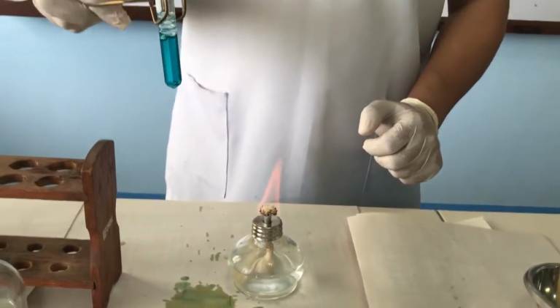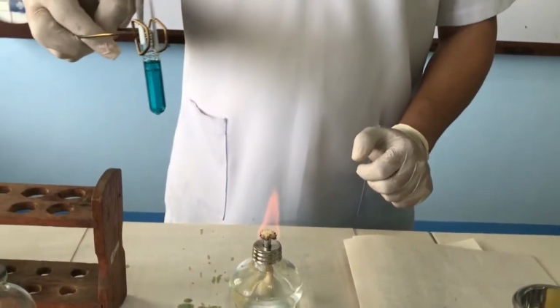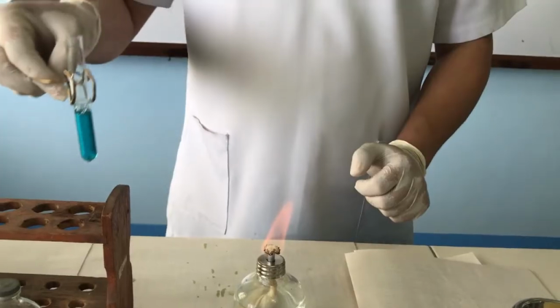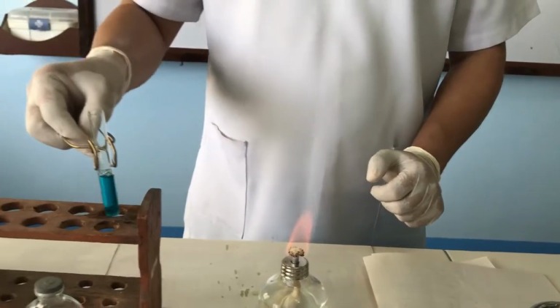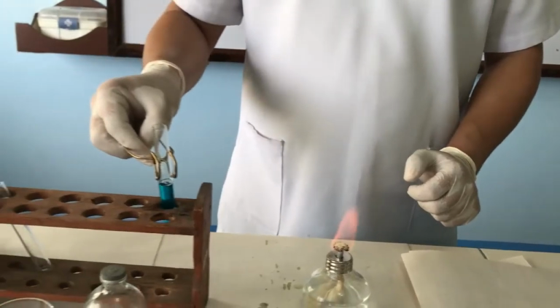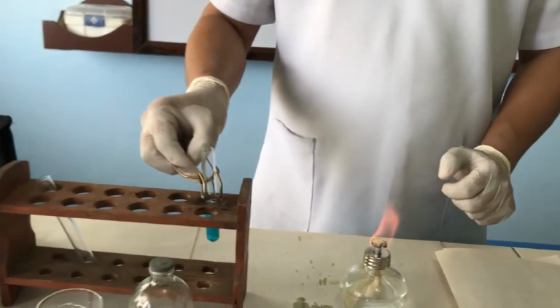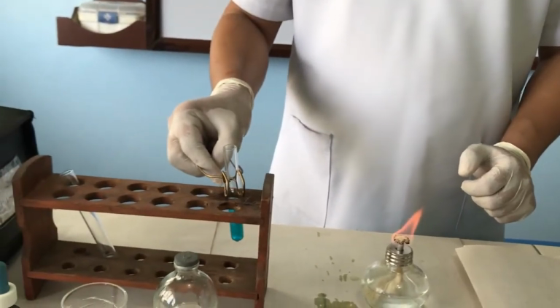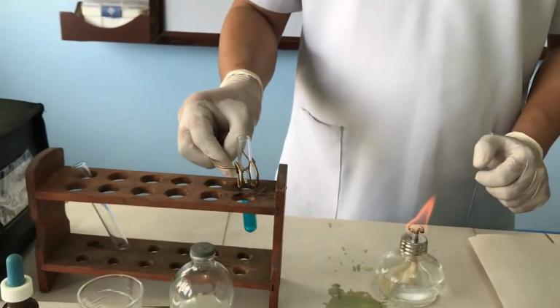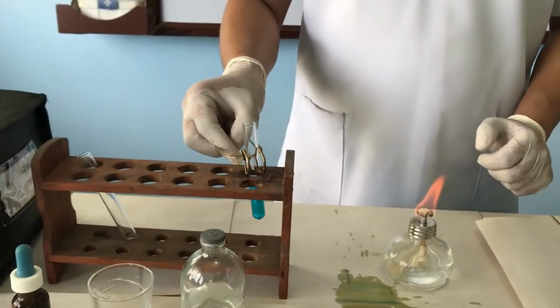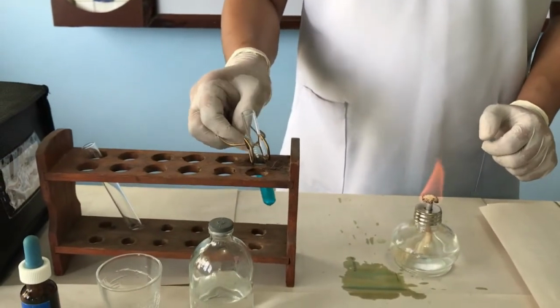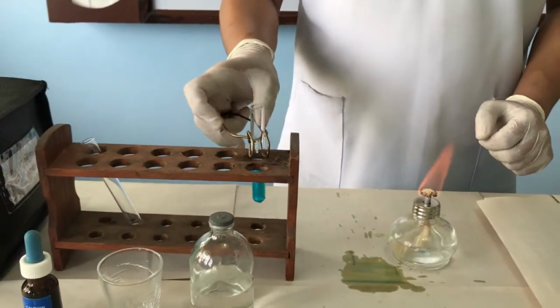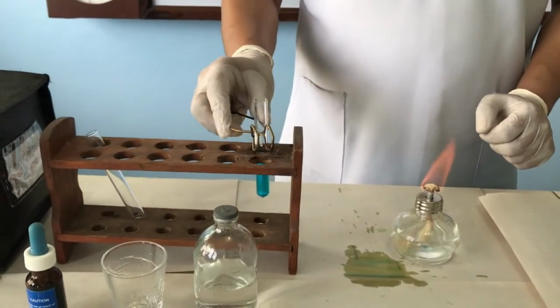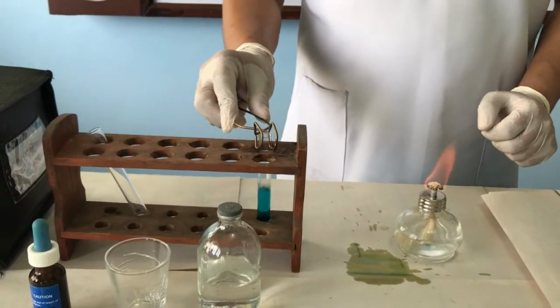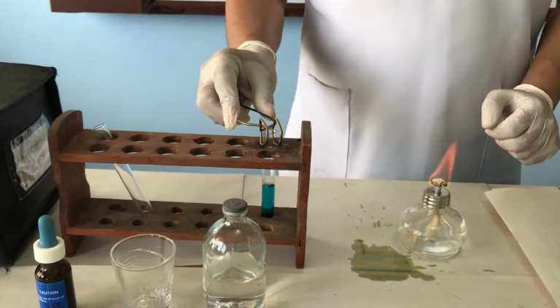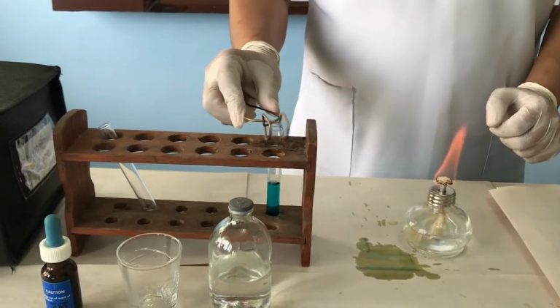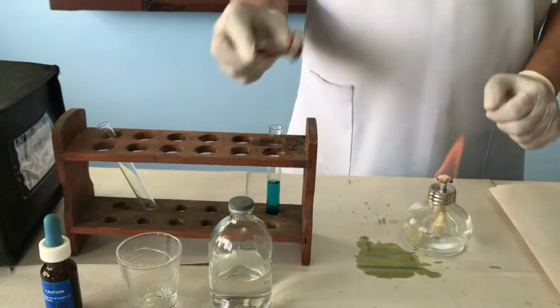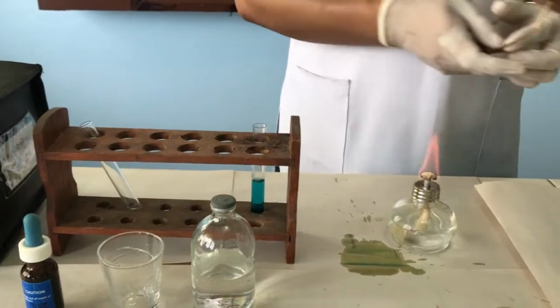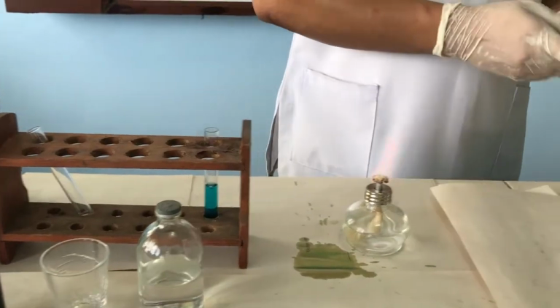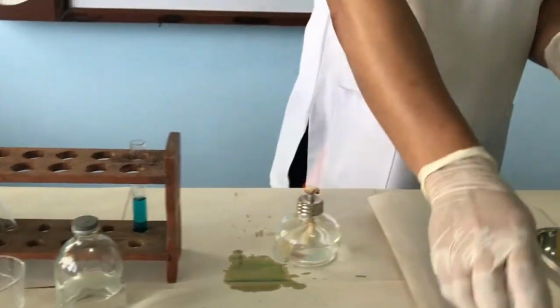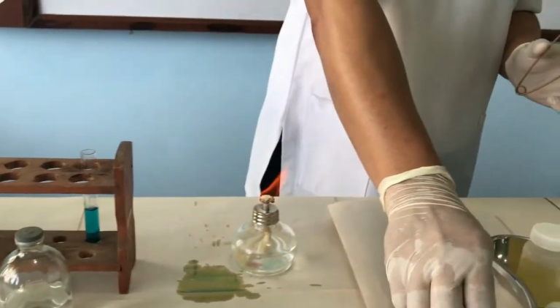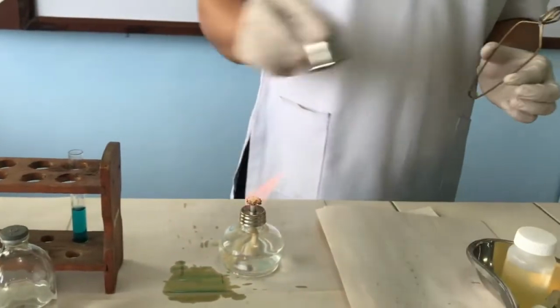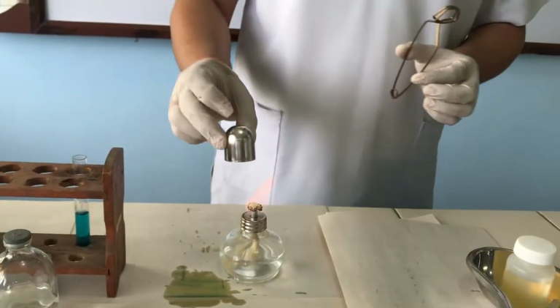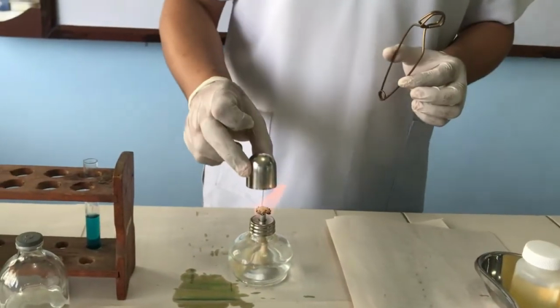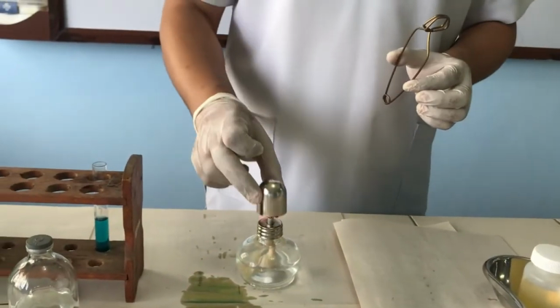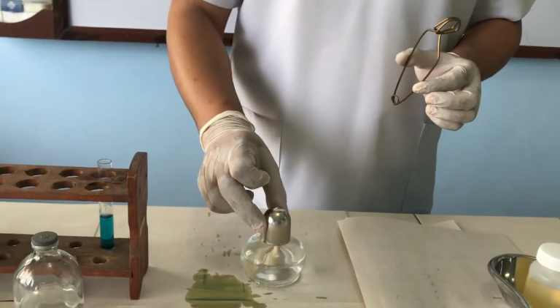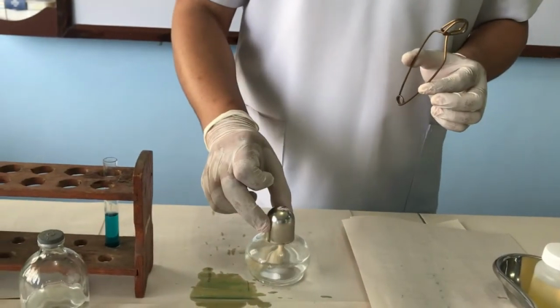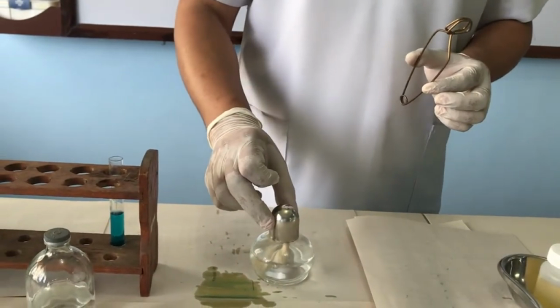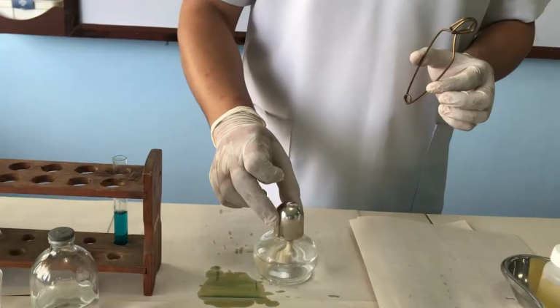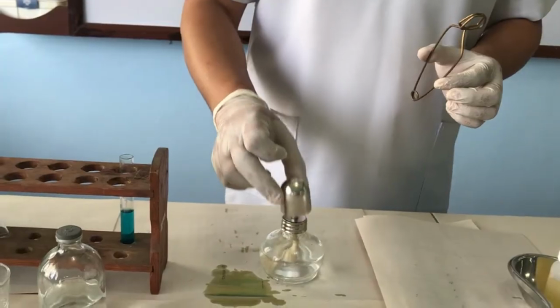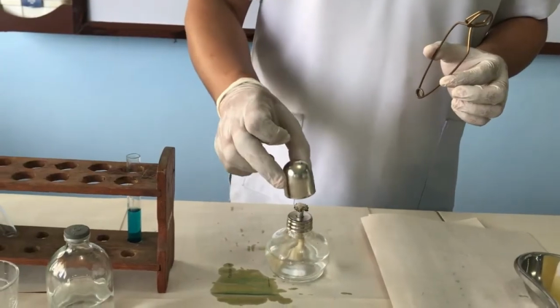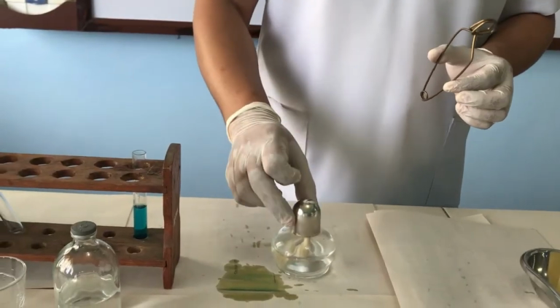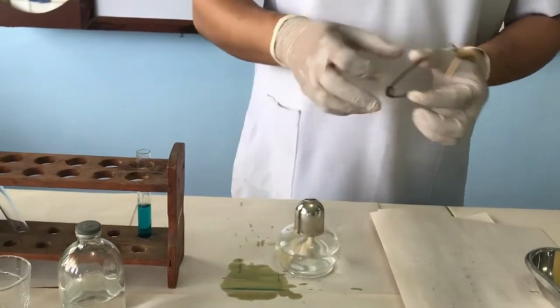Remove the test tube from the flame and put out the flame. Allow the urine specimen to stand for one minute.